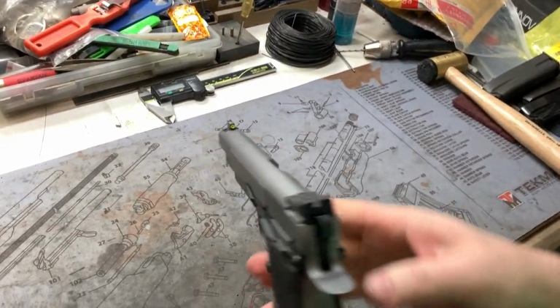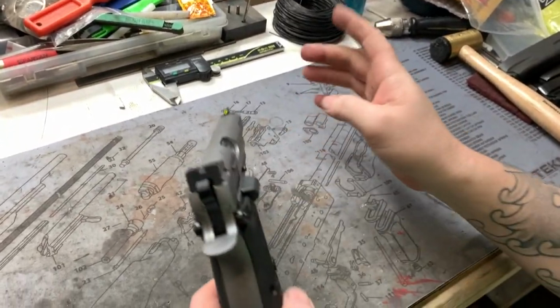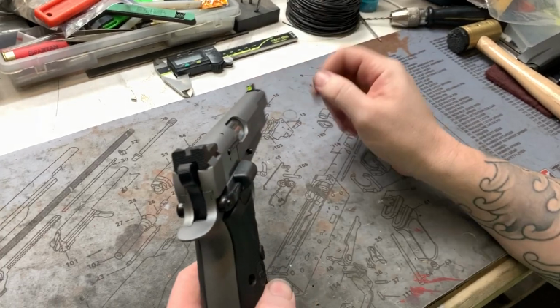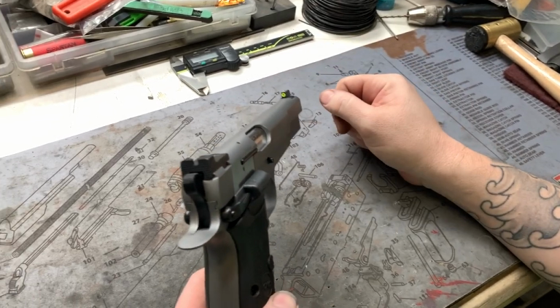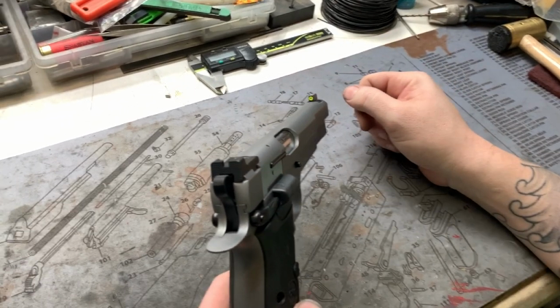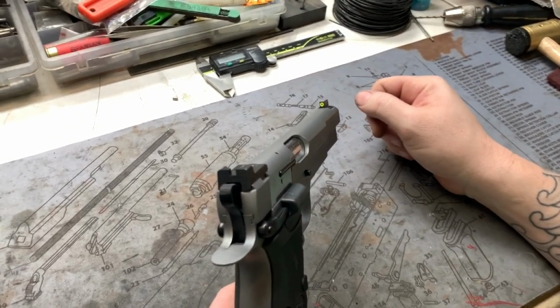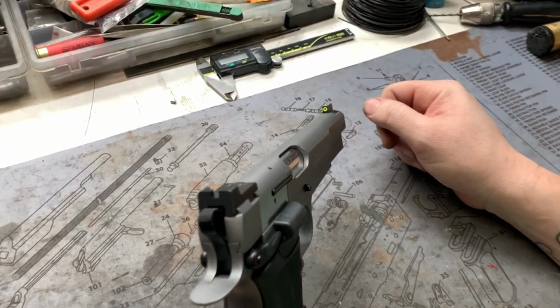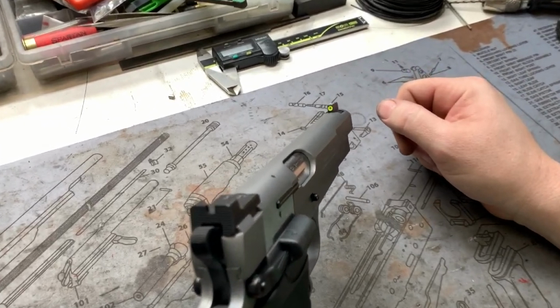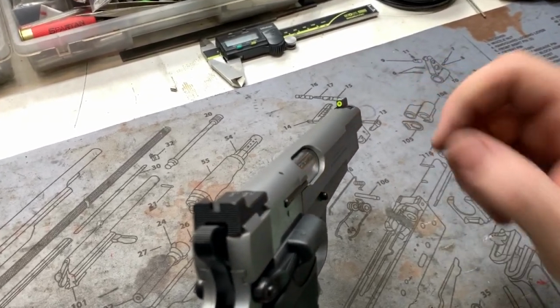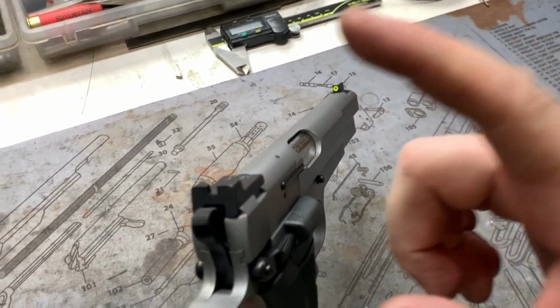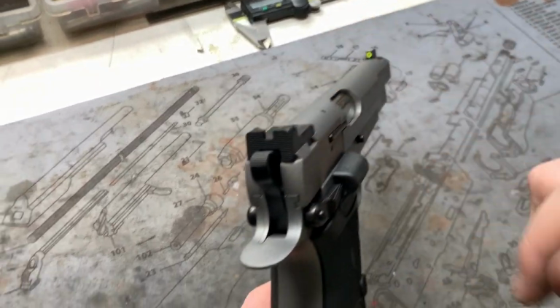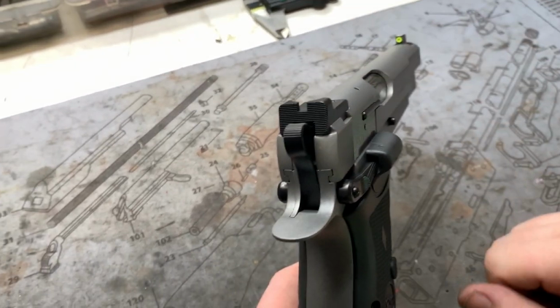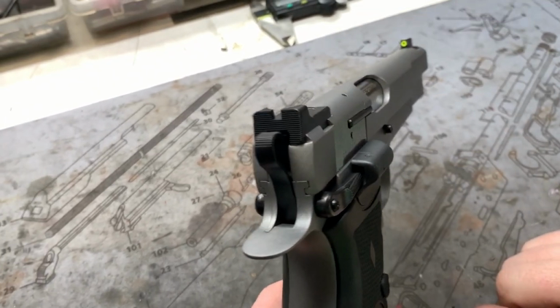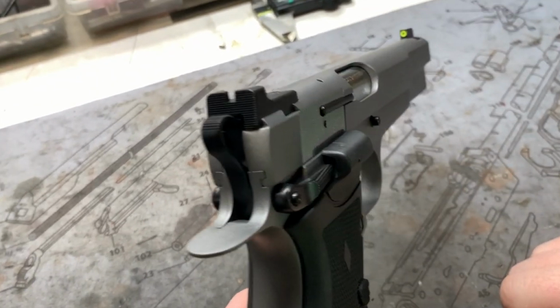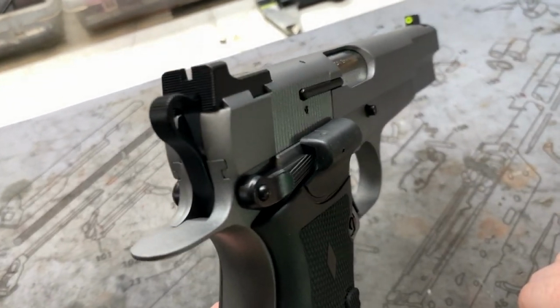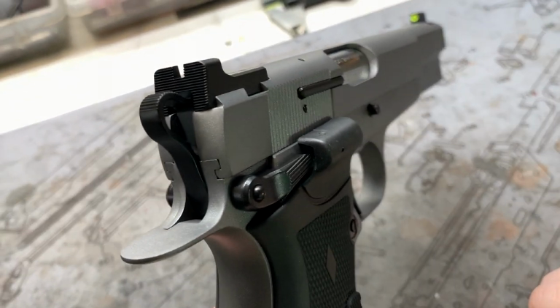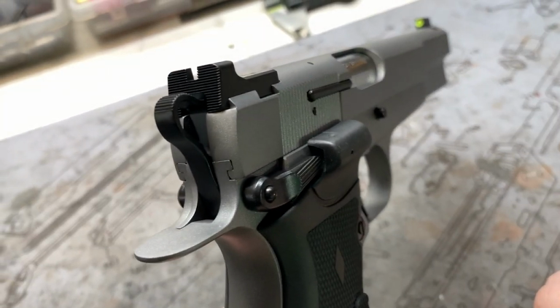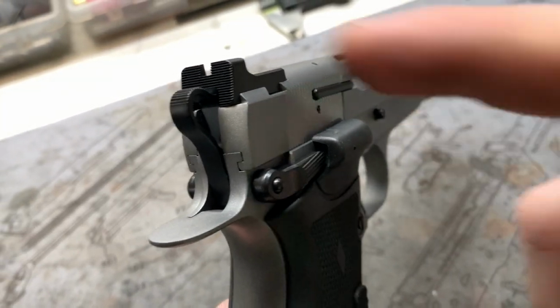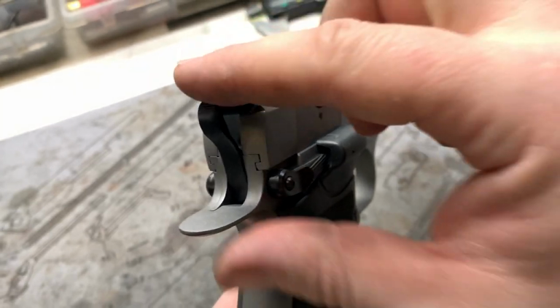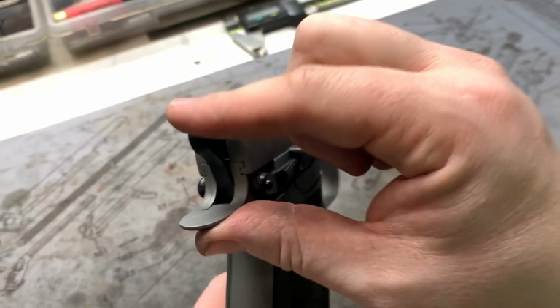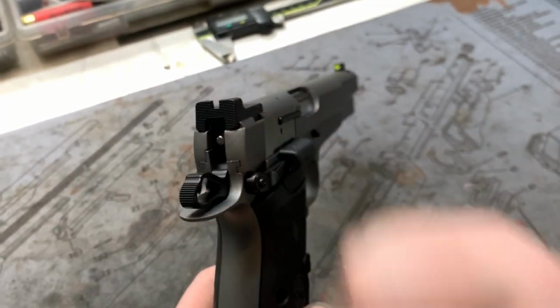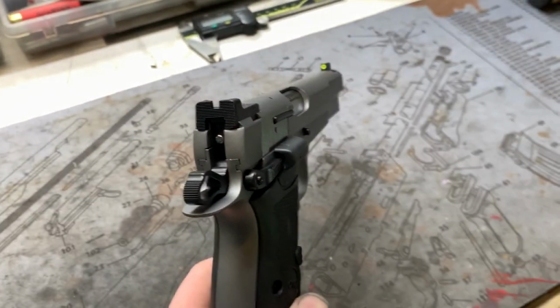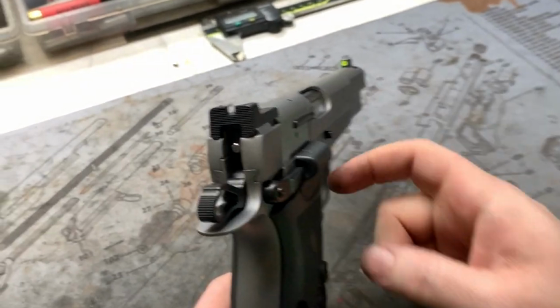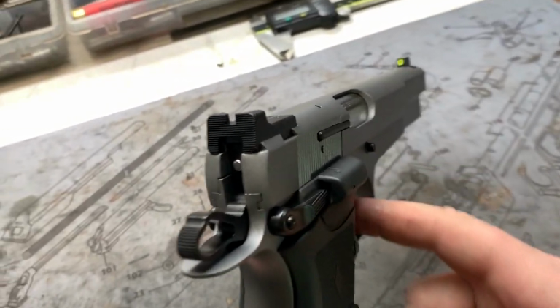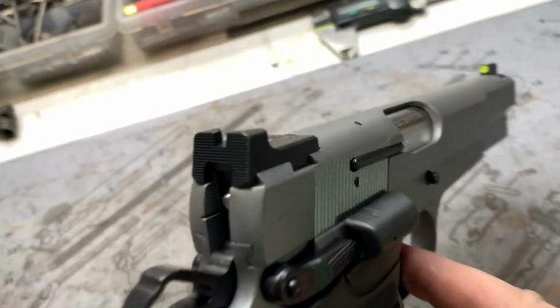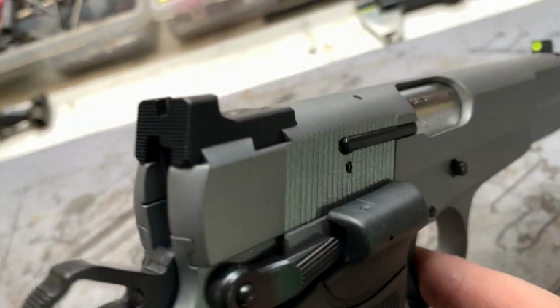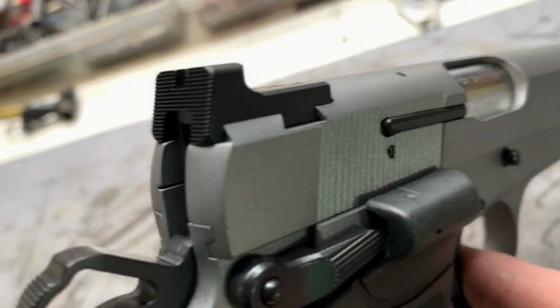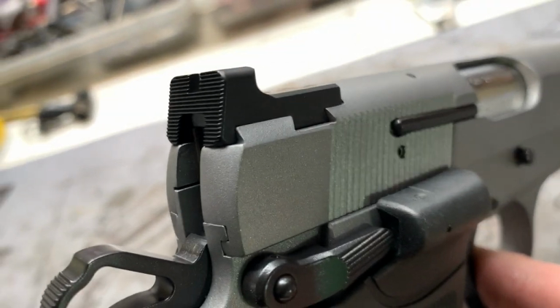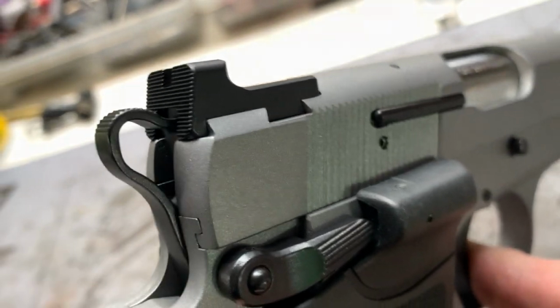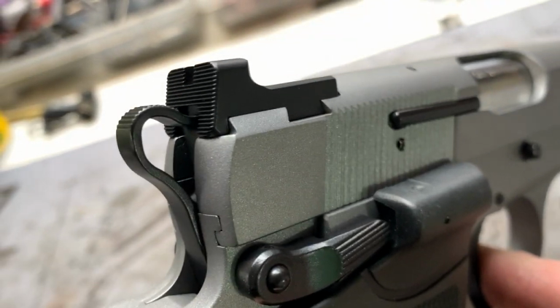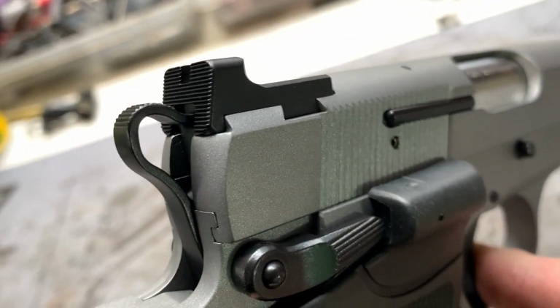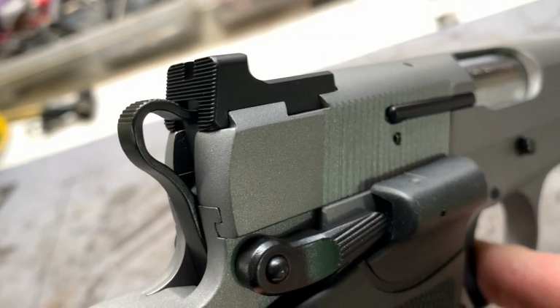For sights, we have a Trijicon HD up front. We've got the Heine 1911 mil-spec ledge in the rear. We cut the slot so your hammer will fold it nicely right up into the rear.